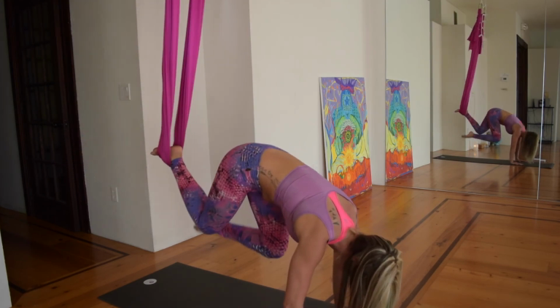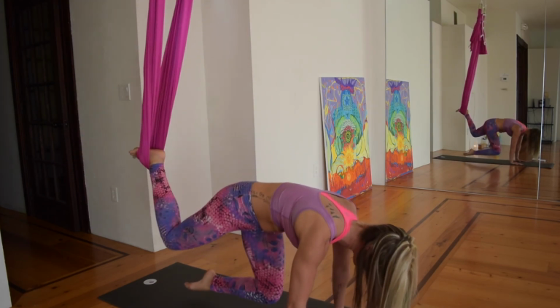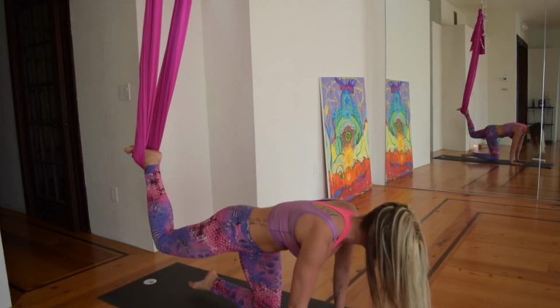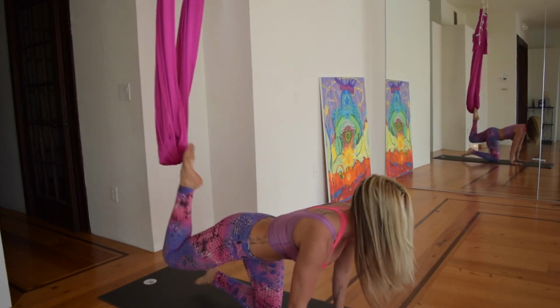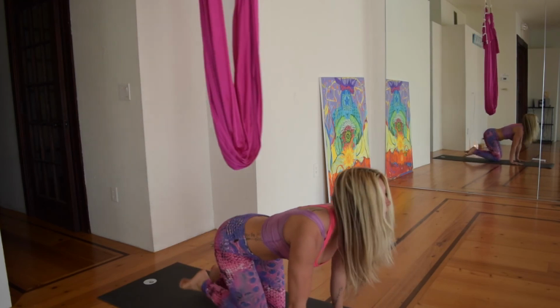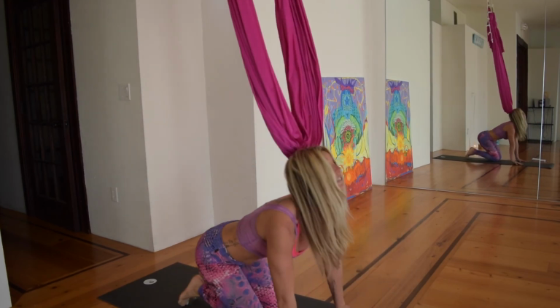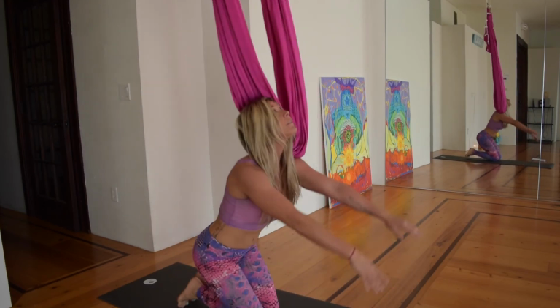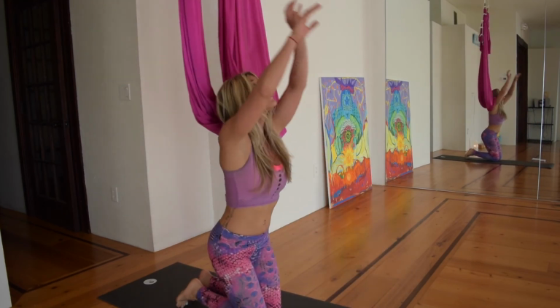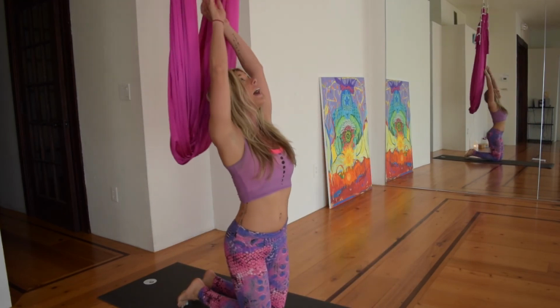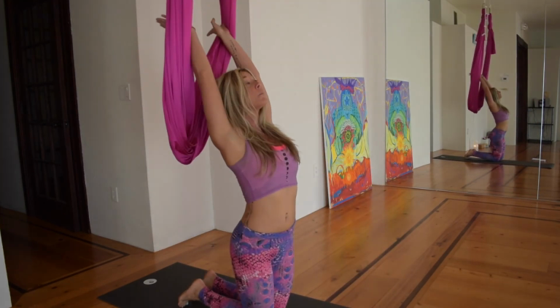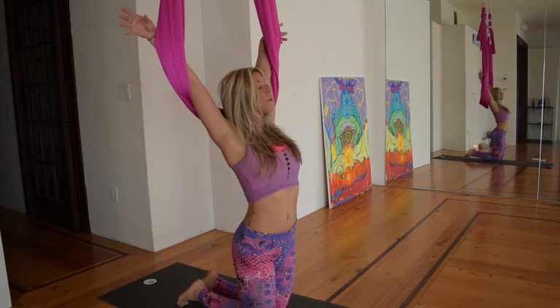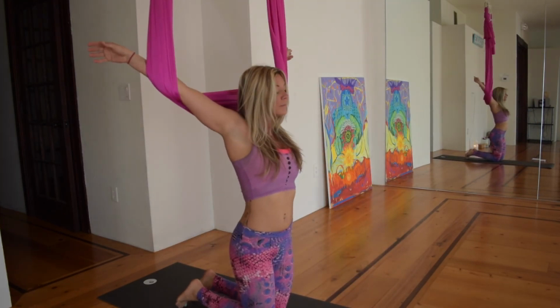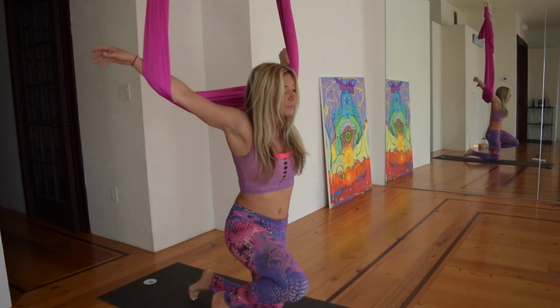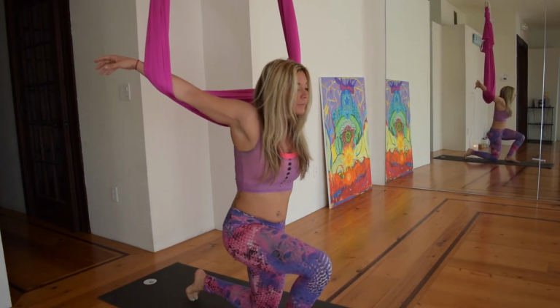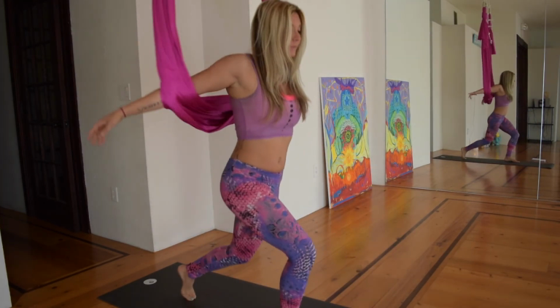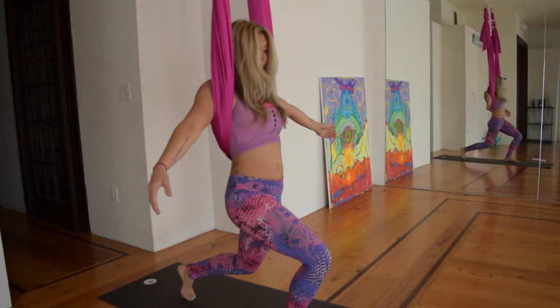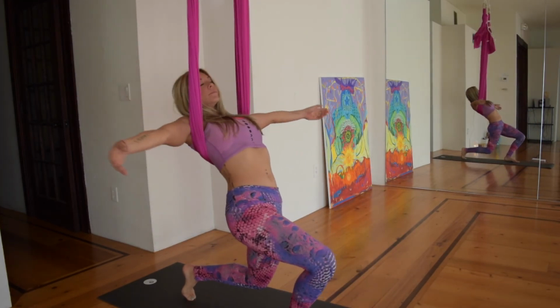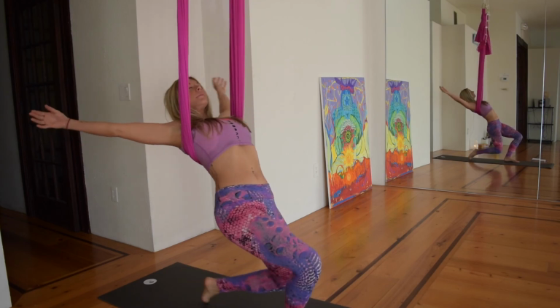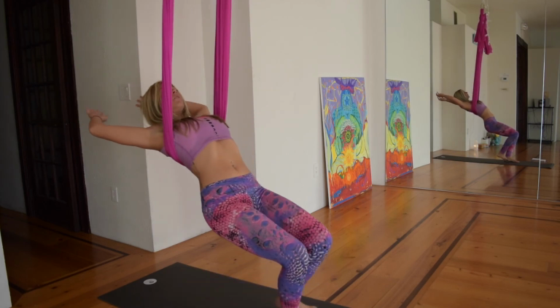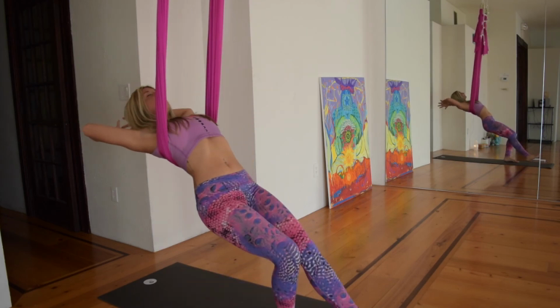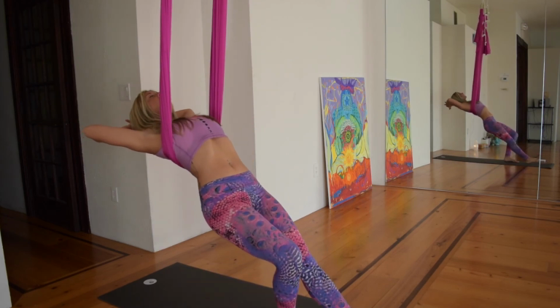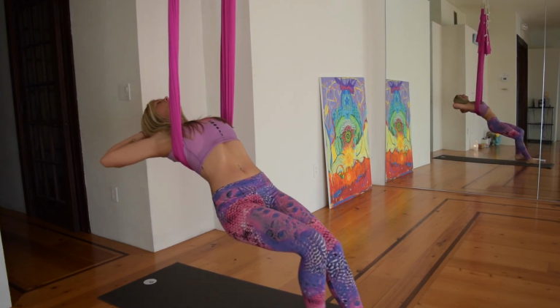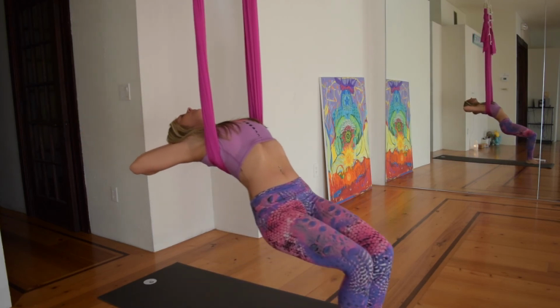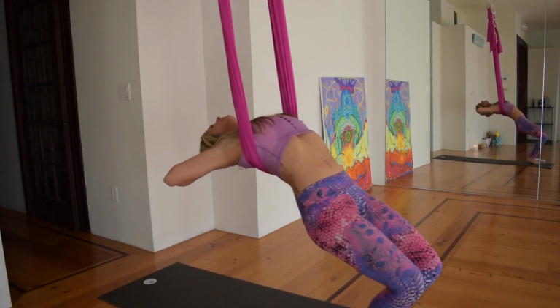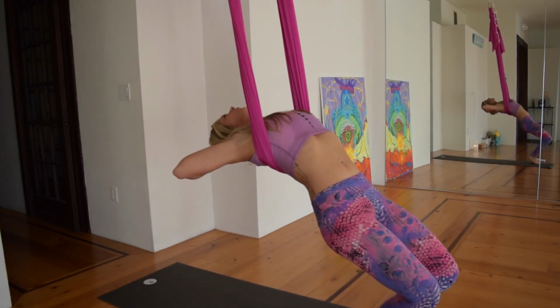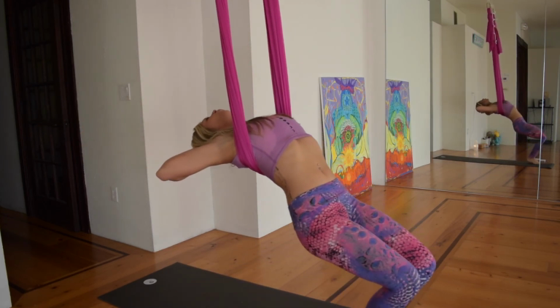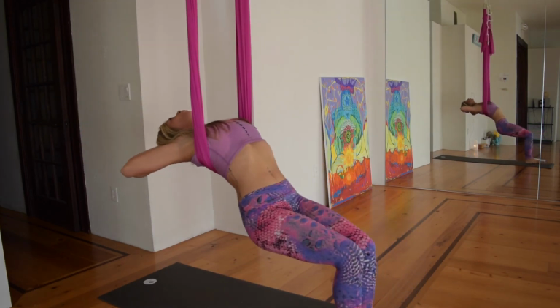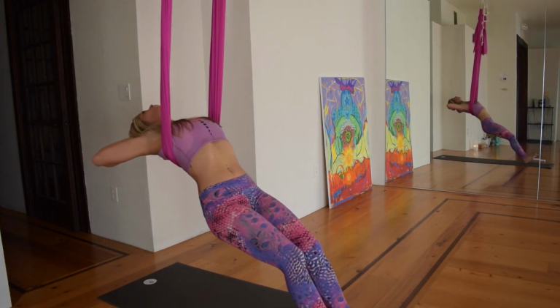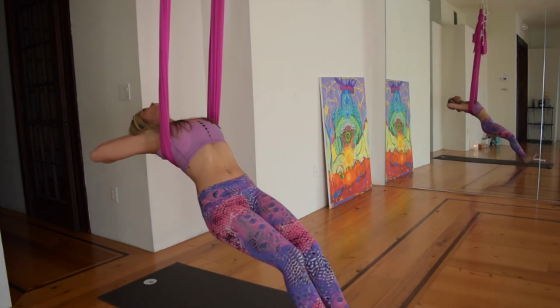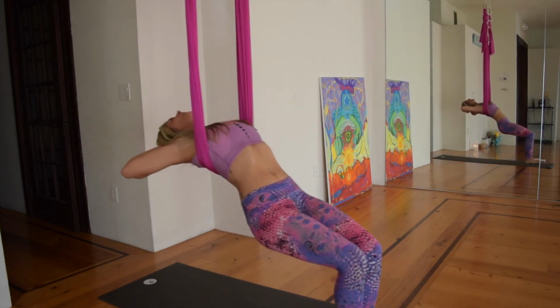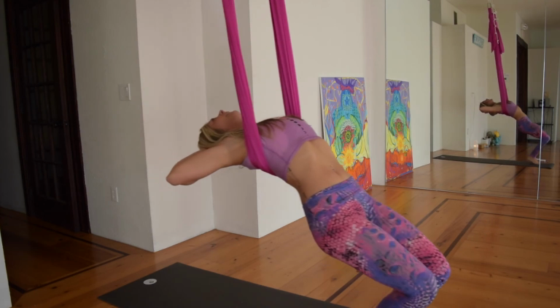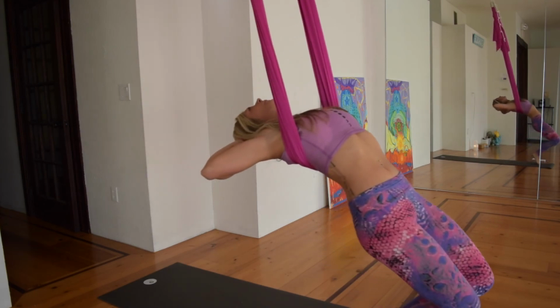Knees come down. Reach down, jump to the squat, bring them through. Give your wrists a break. Relax. Breathe.